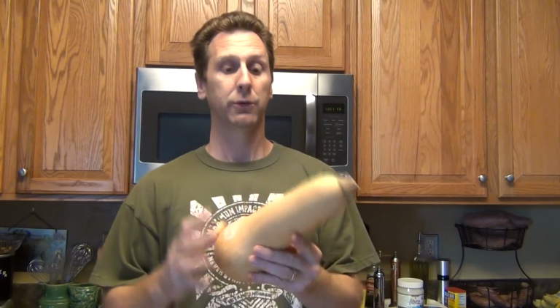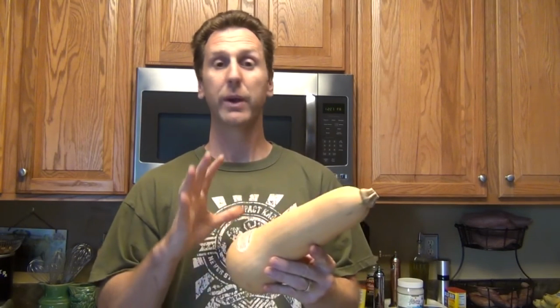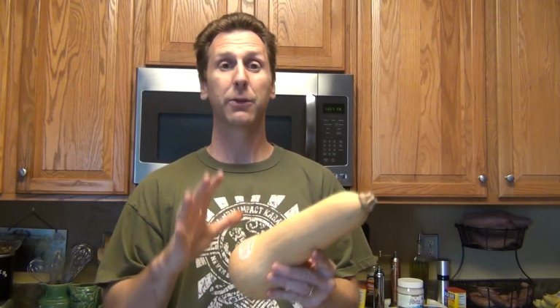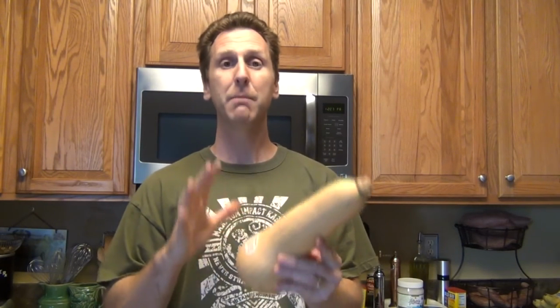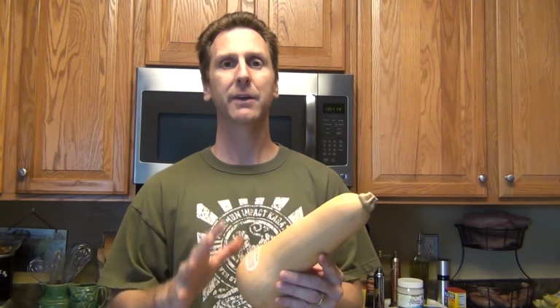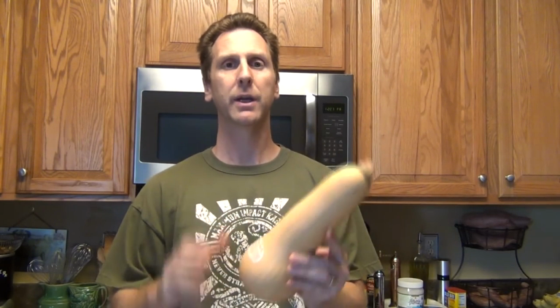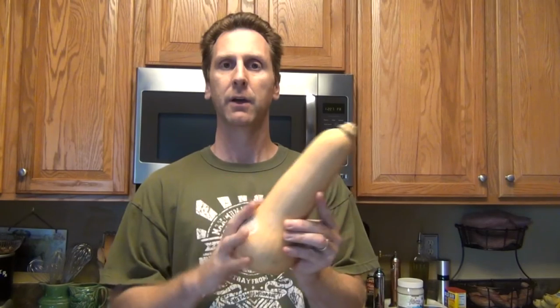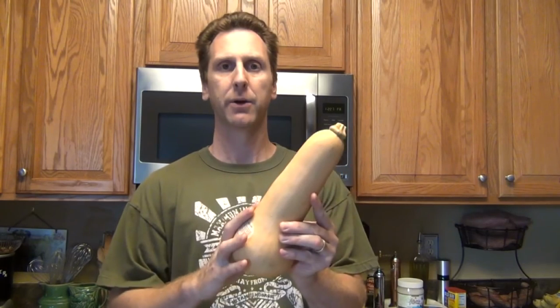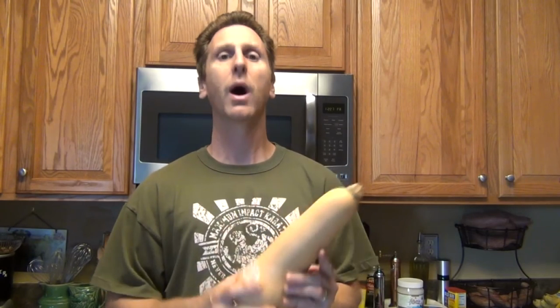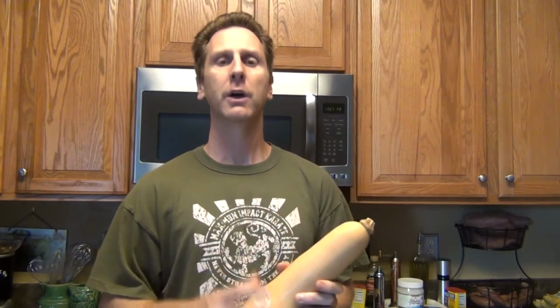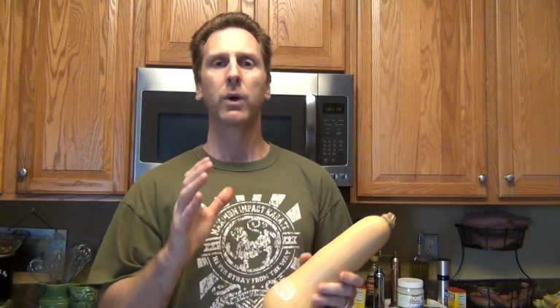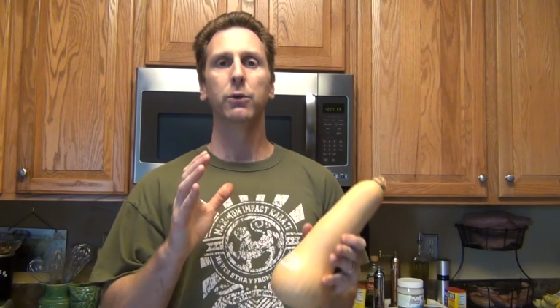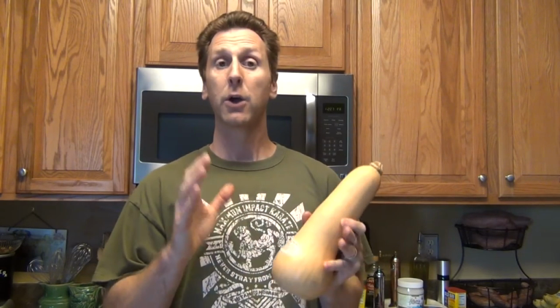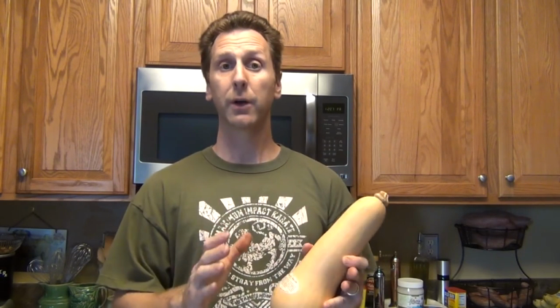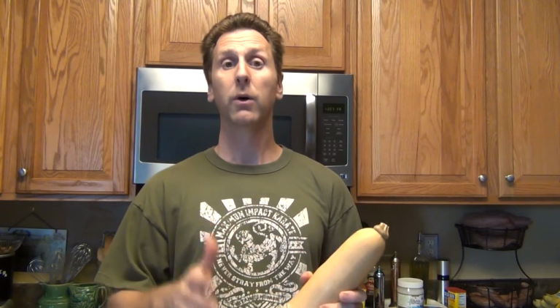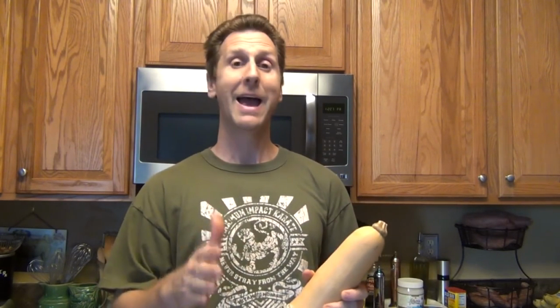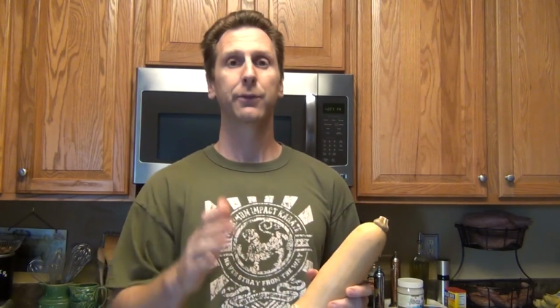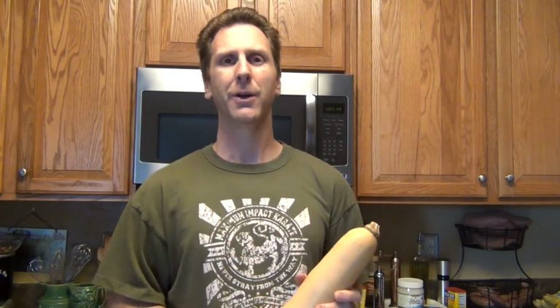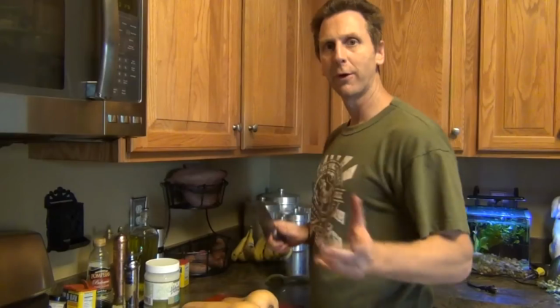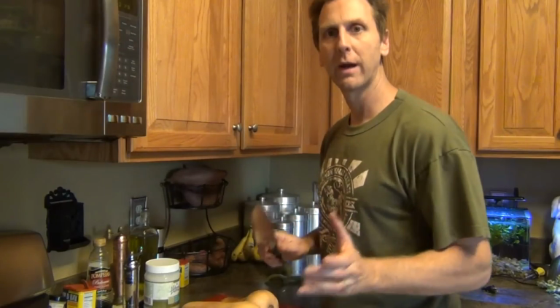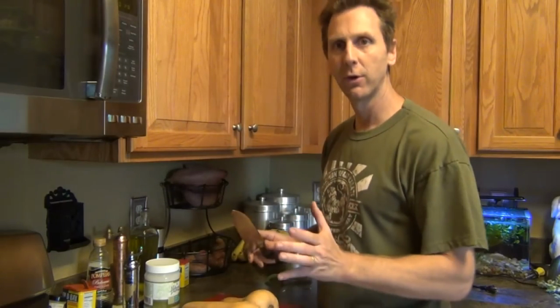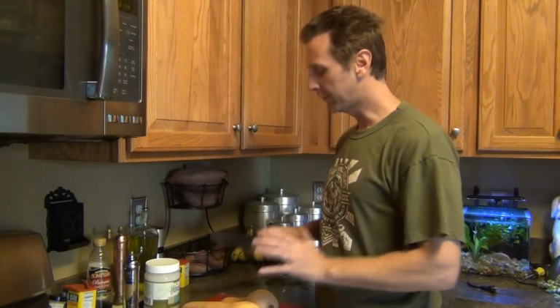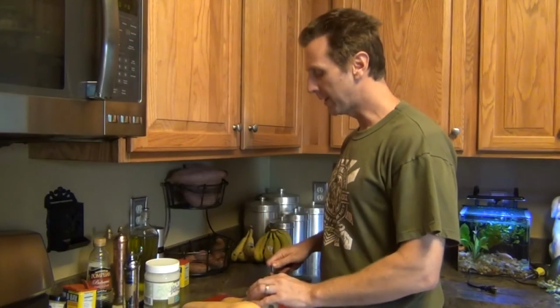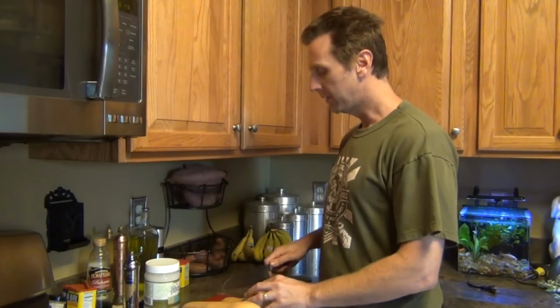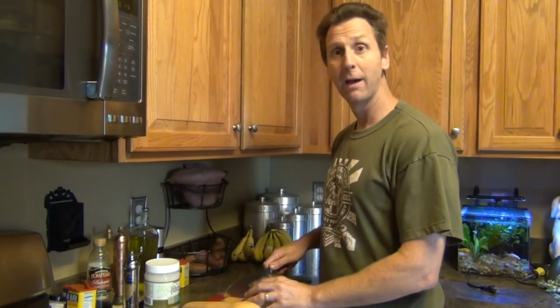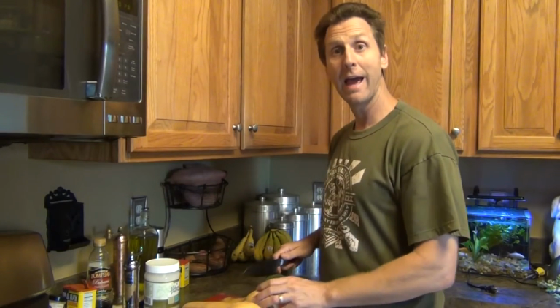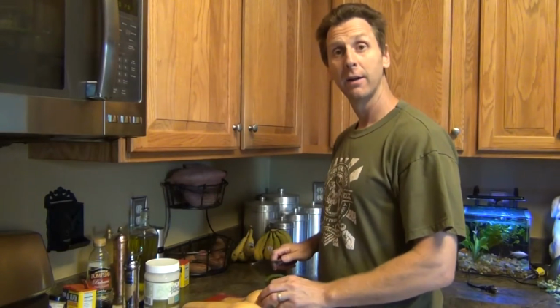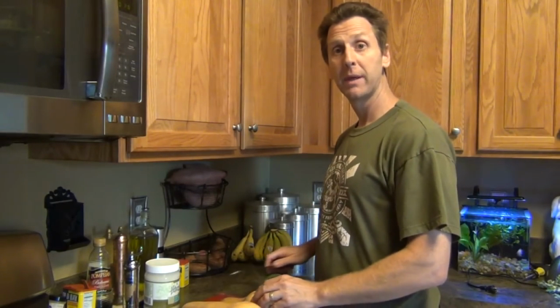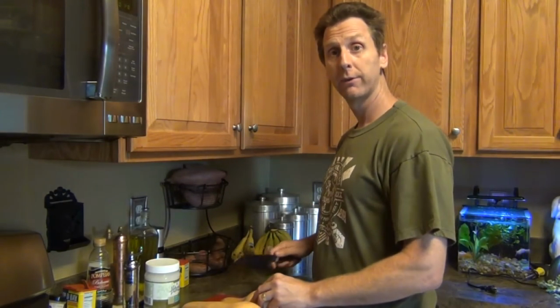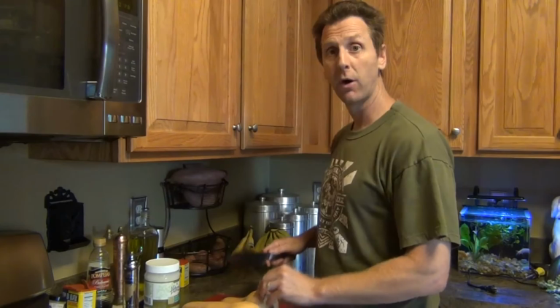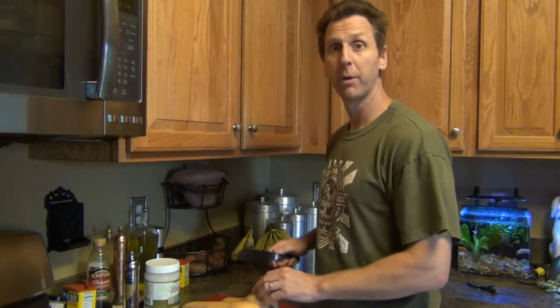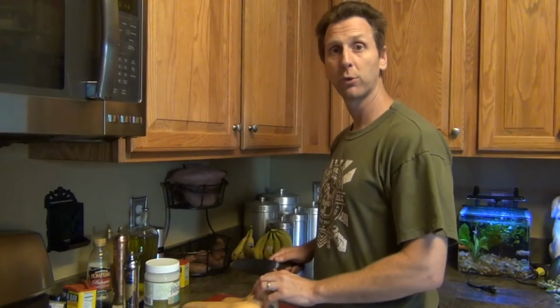Today we're going to make a butternut squash chip. We just need three basic ingredients: the butternut squash, coconut oil, and salt. The first thing we're going to have to do is trim the stems and peel the skin off of the butternut squash.